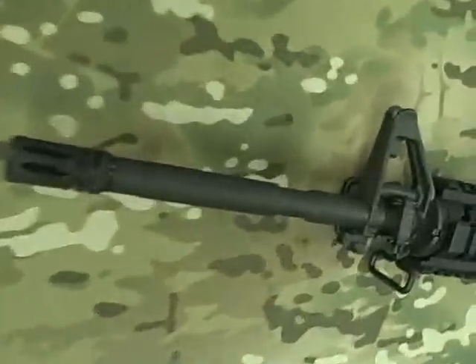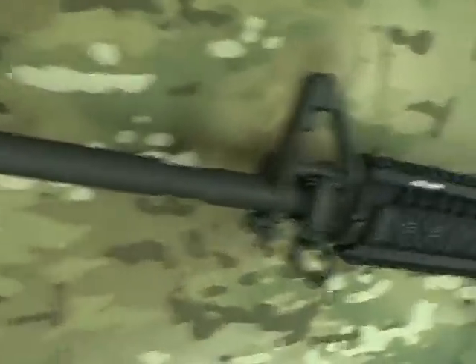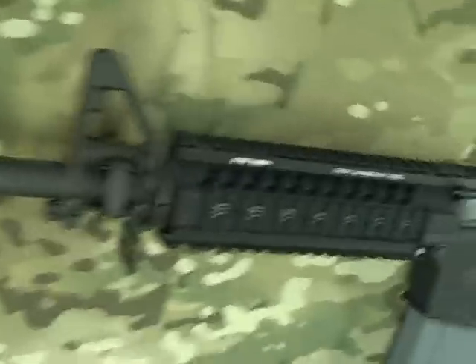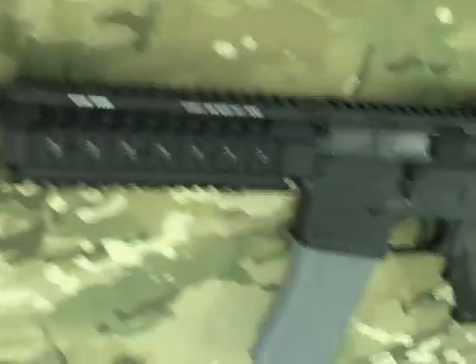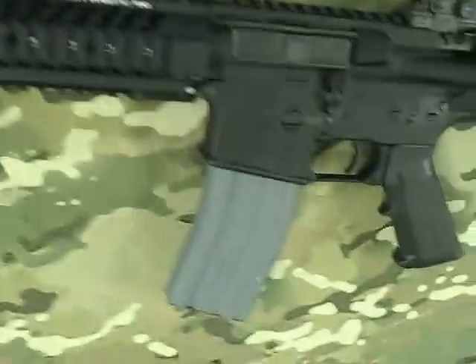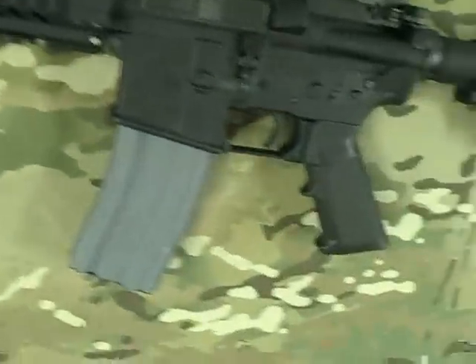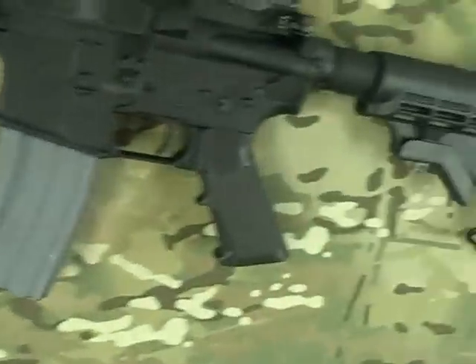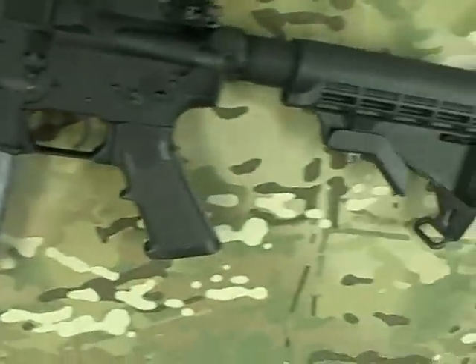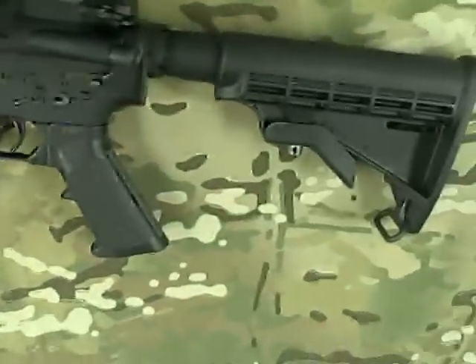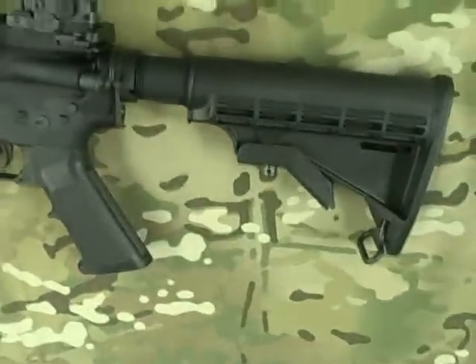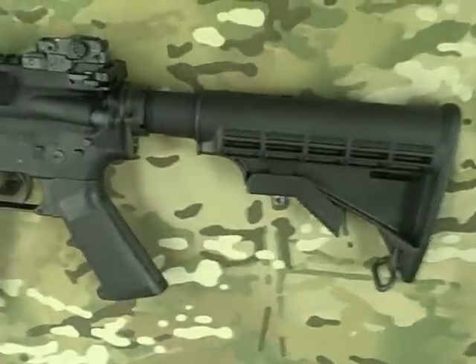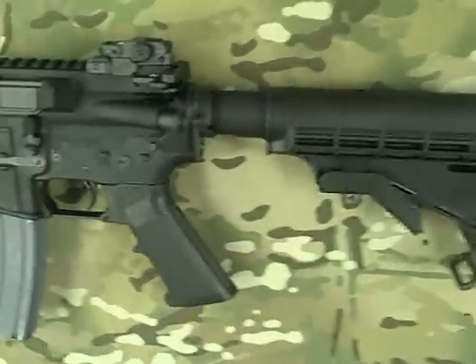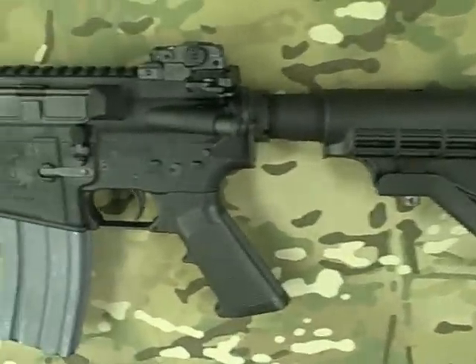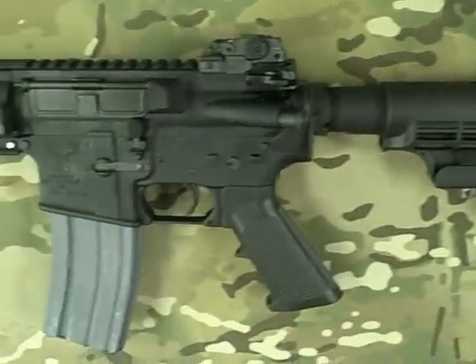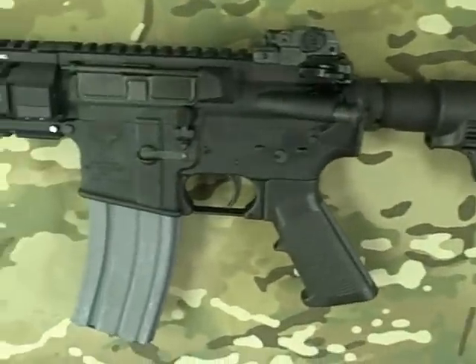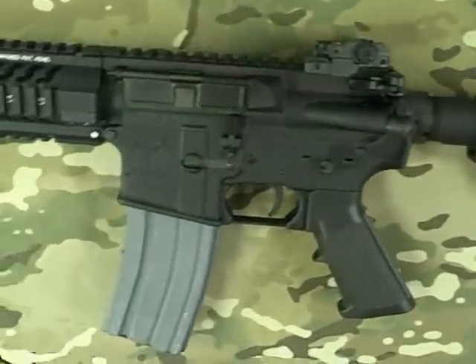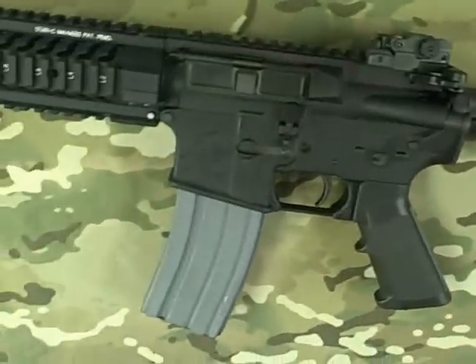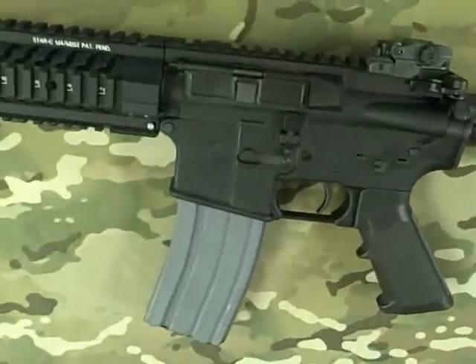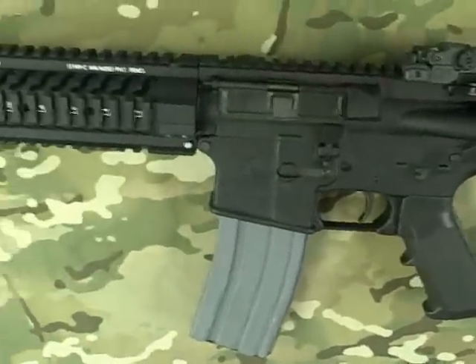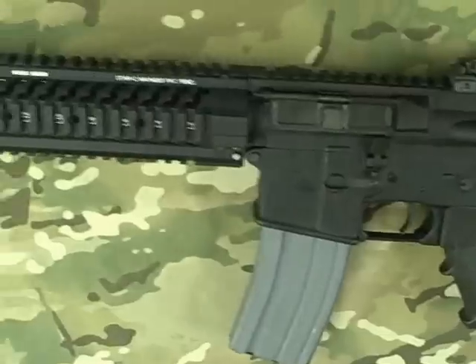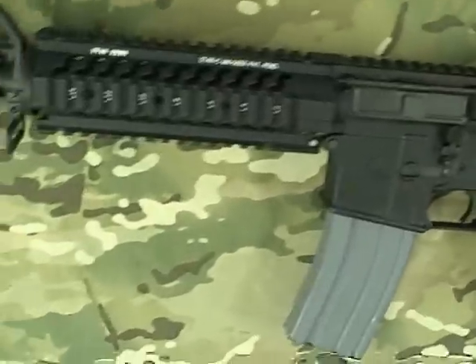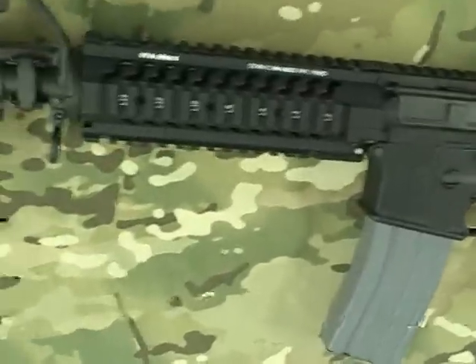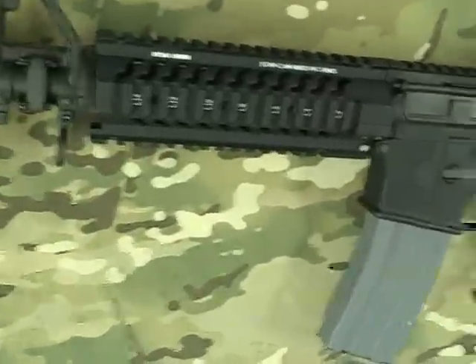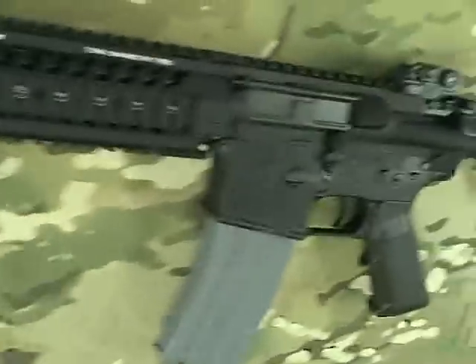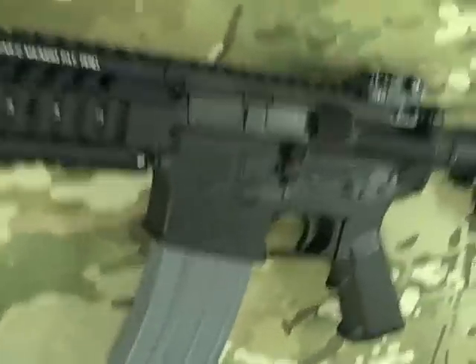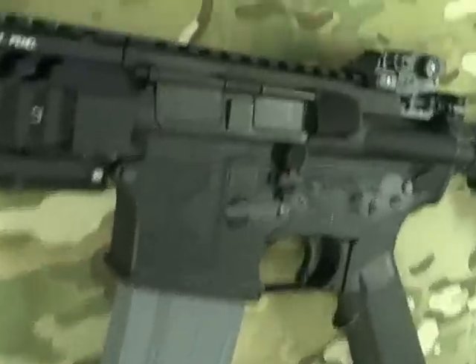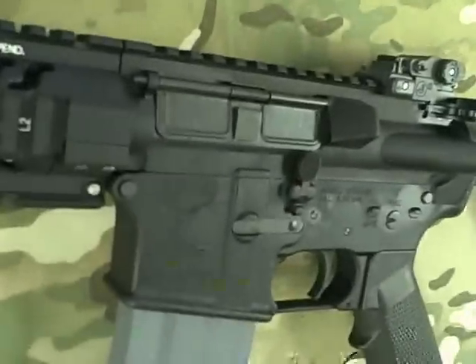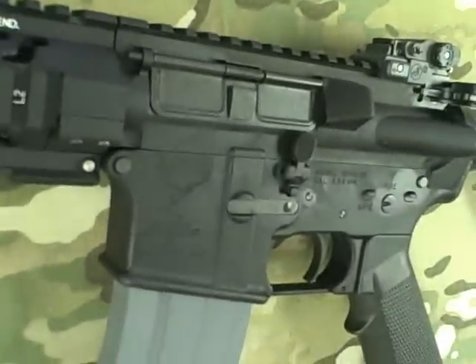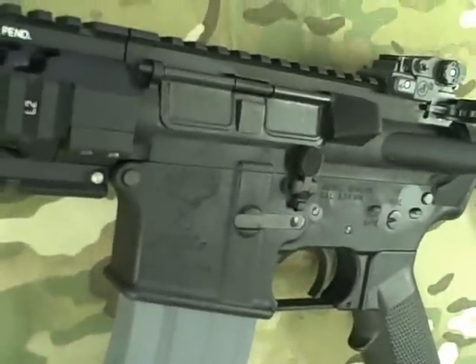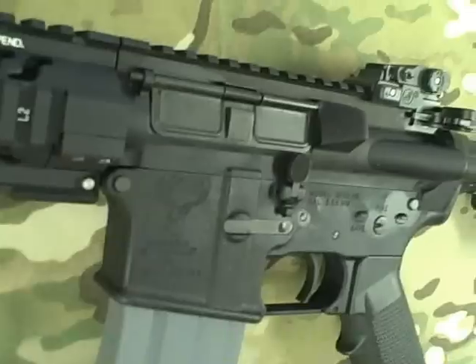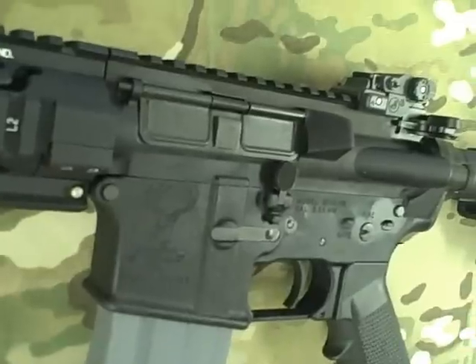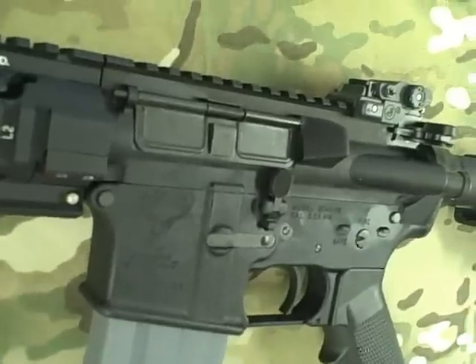Today we're looking at a Stagg Arms left-handed AR-15. You might notice some of the things are swapped over to the left side of the receivers, specifically for left-handed shooters.